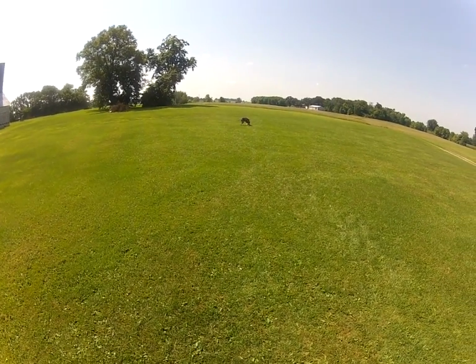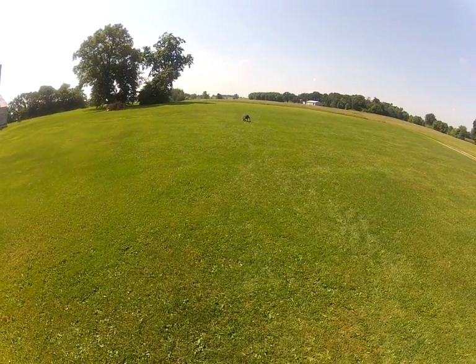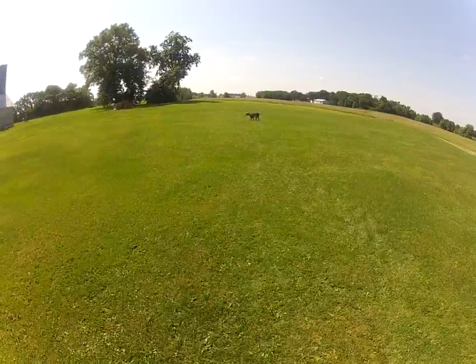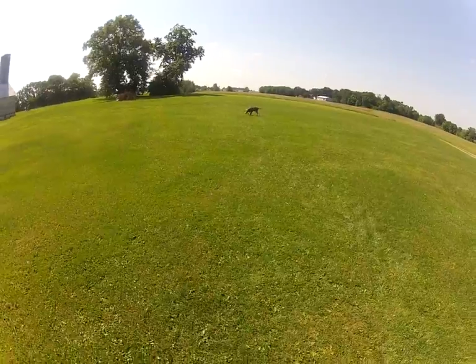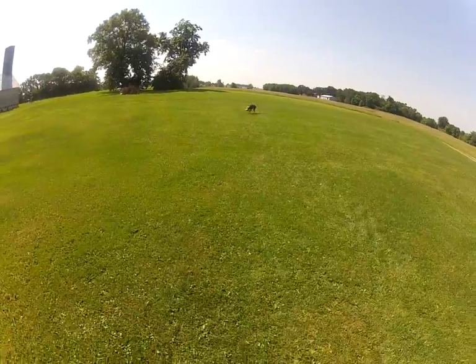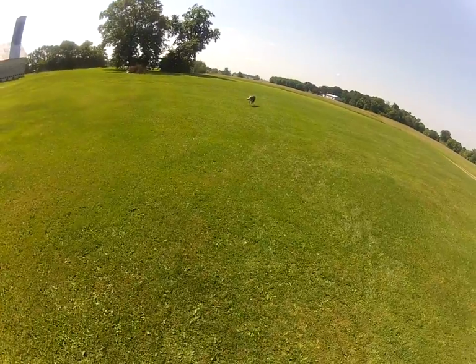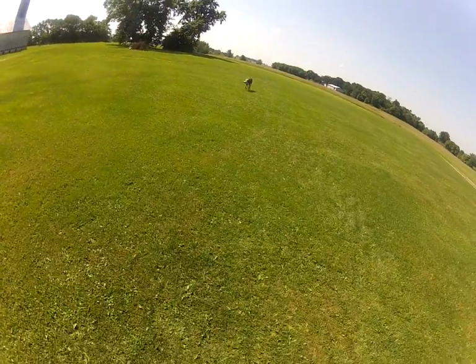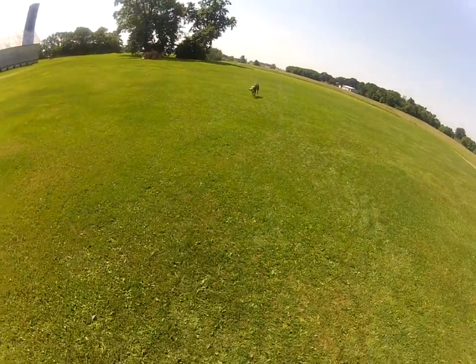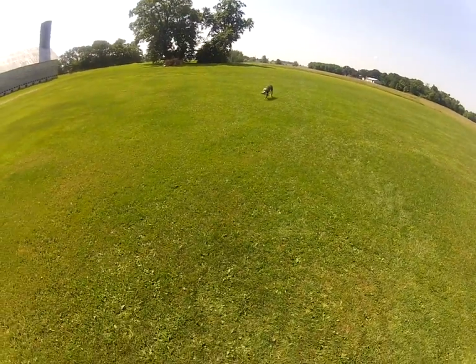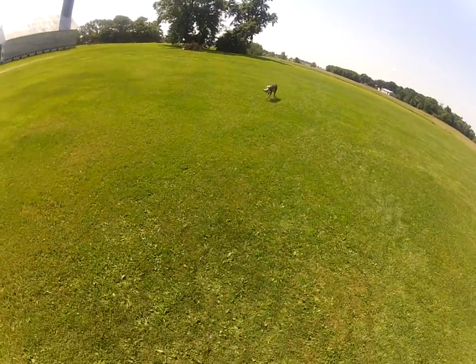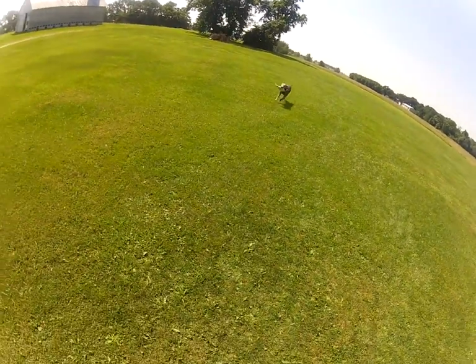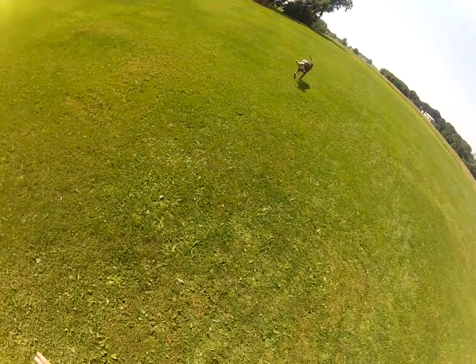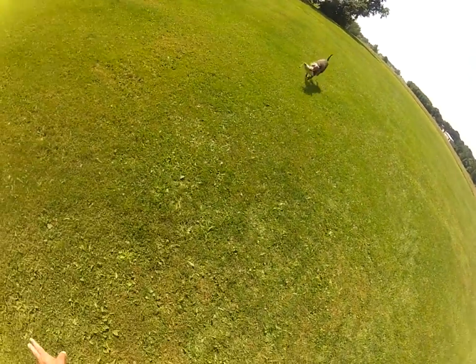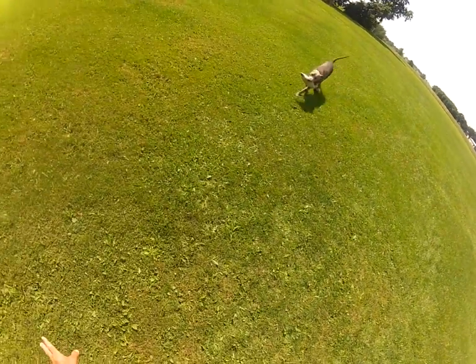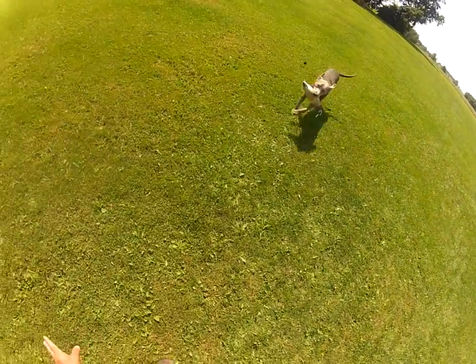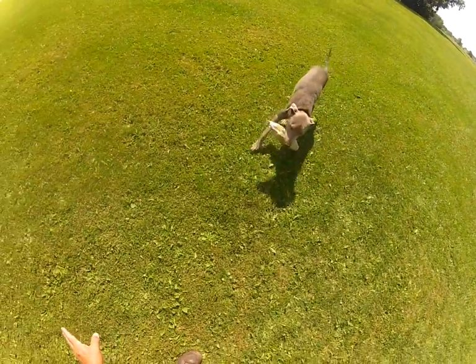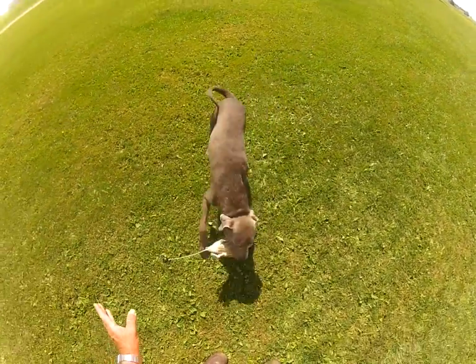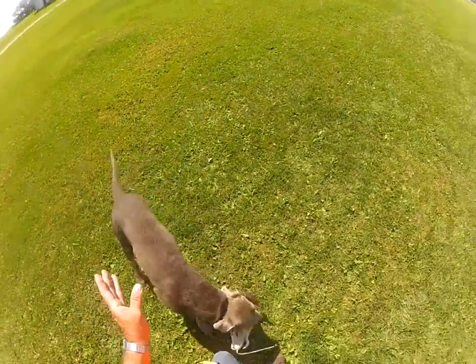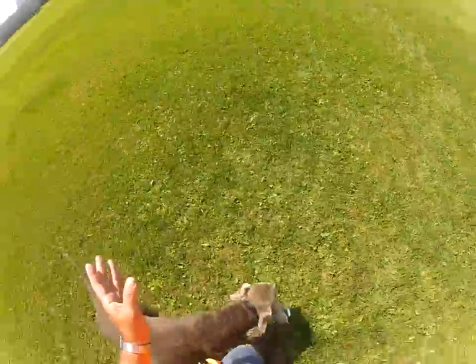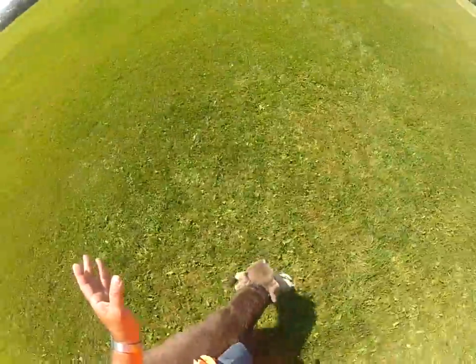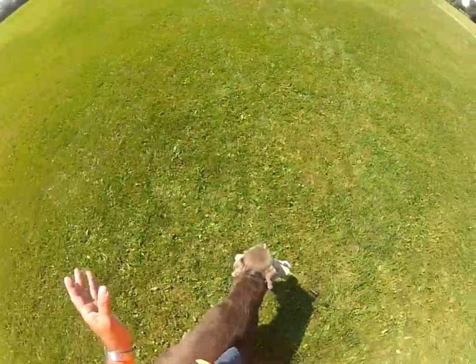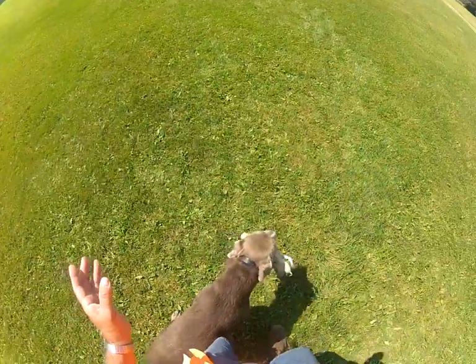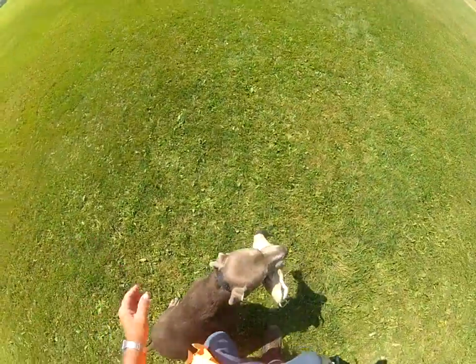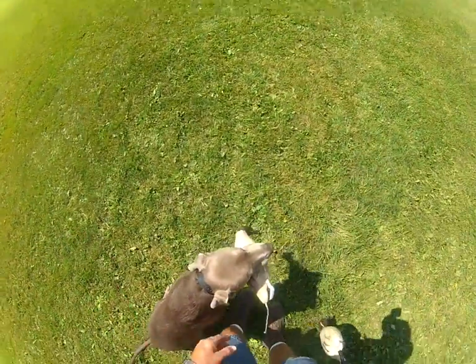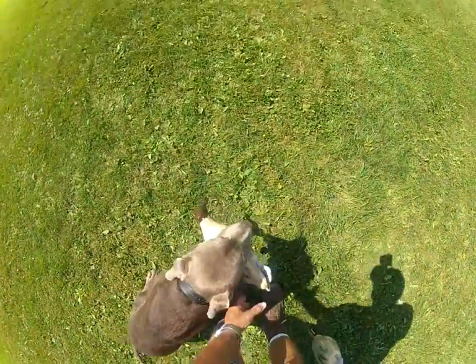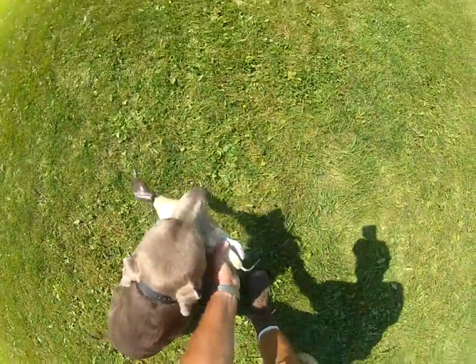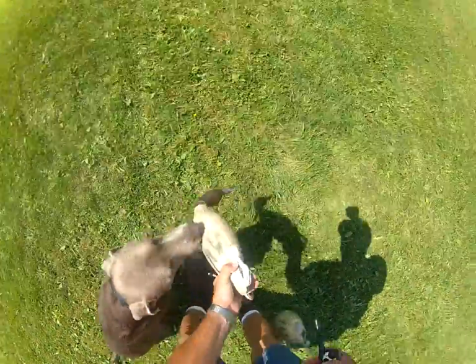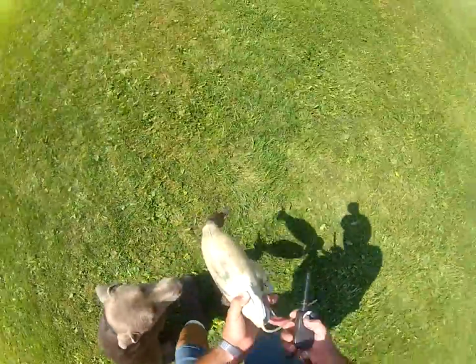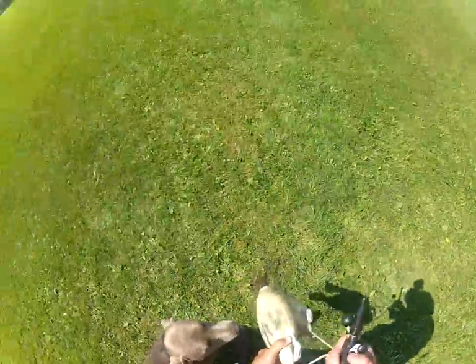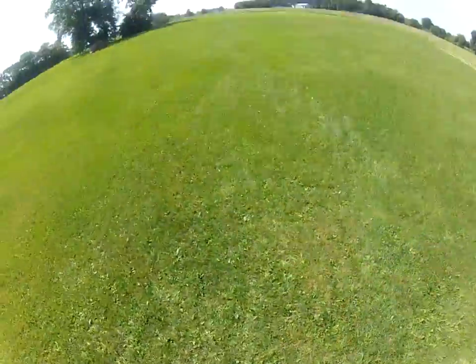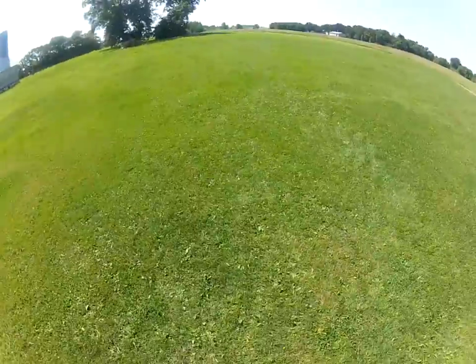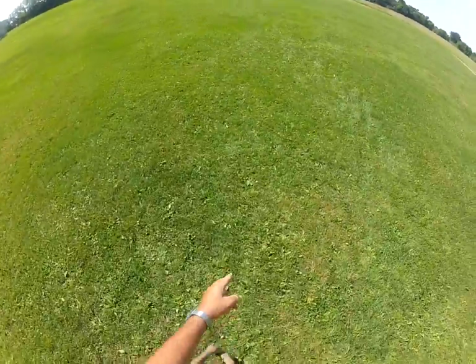It's a little slippery here, the grass is a little wet. Heel. Drop. Sit. Fetch.